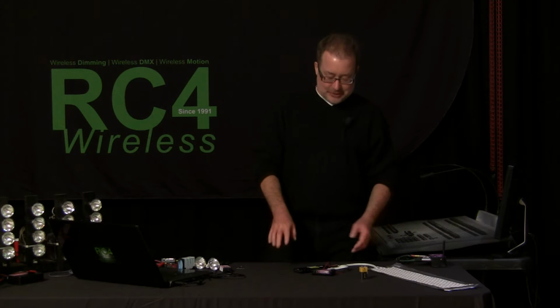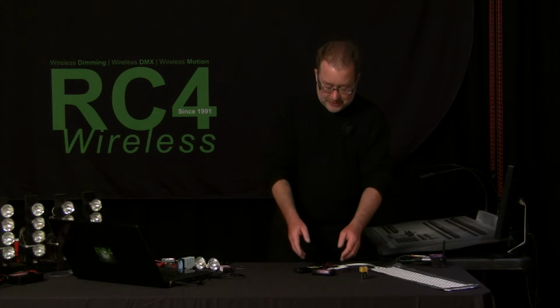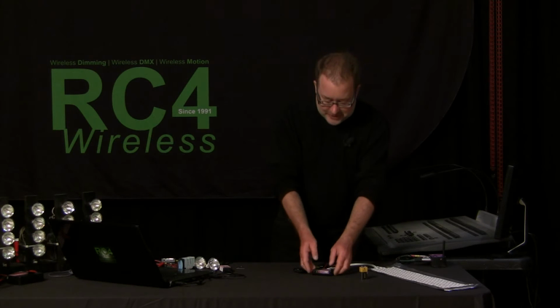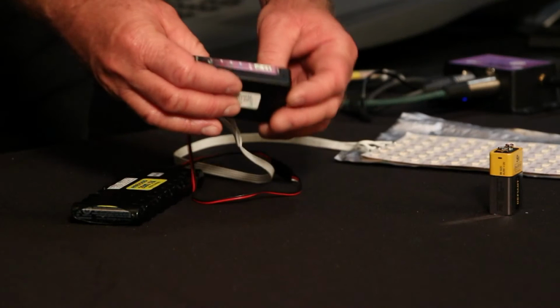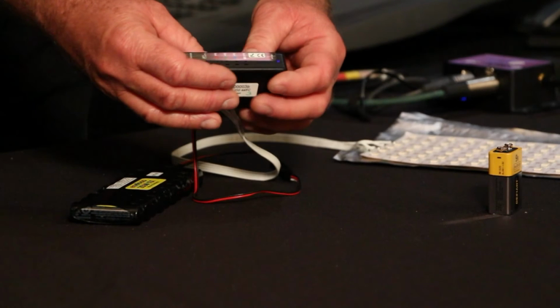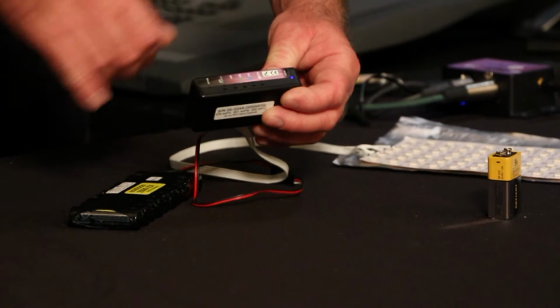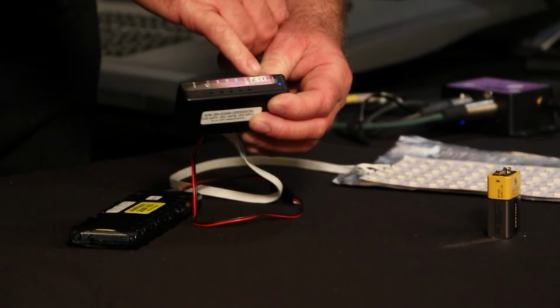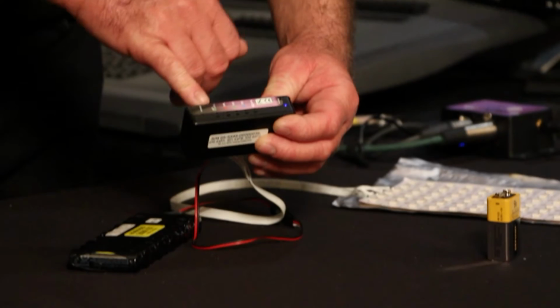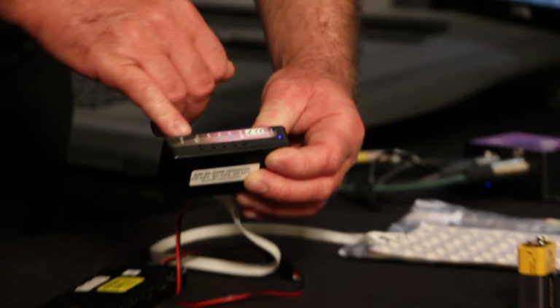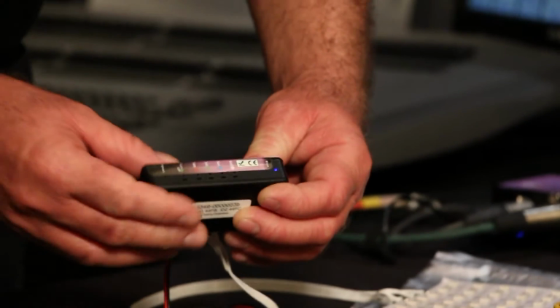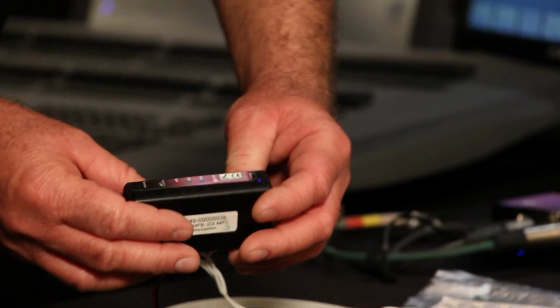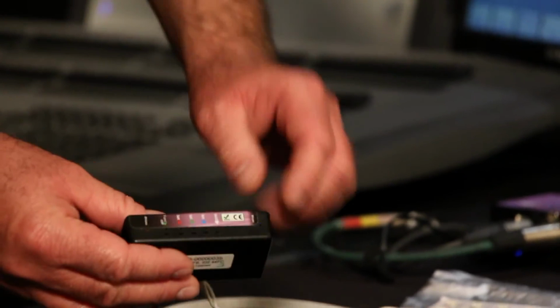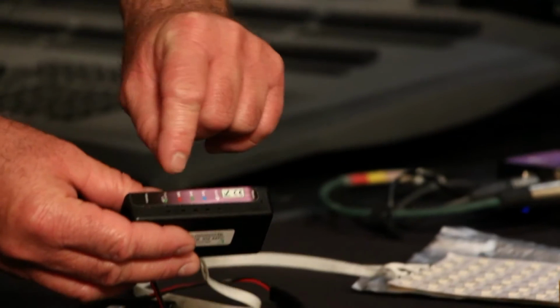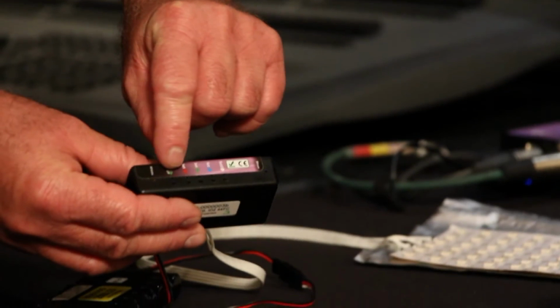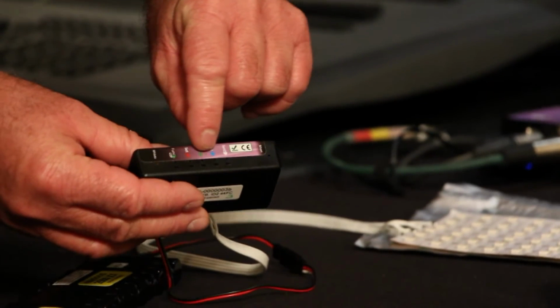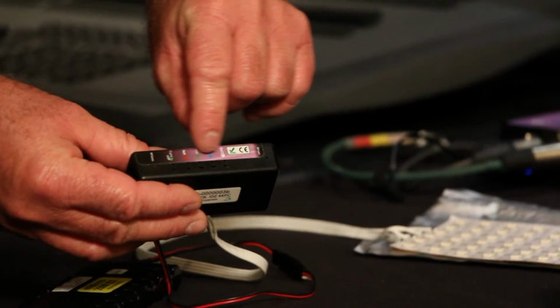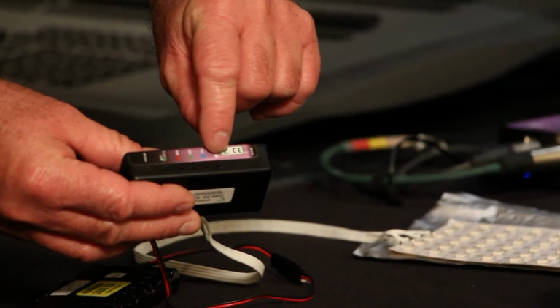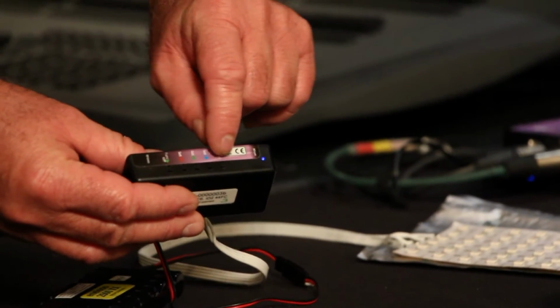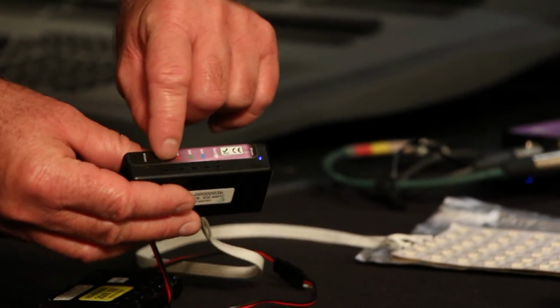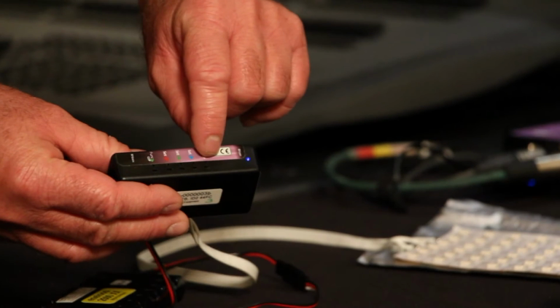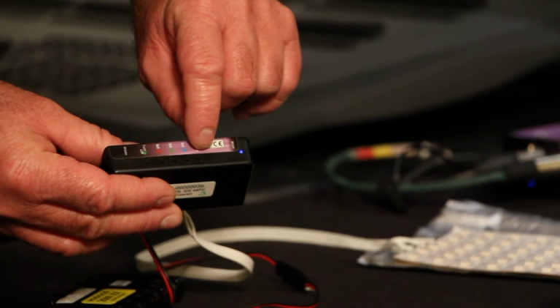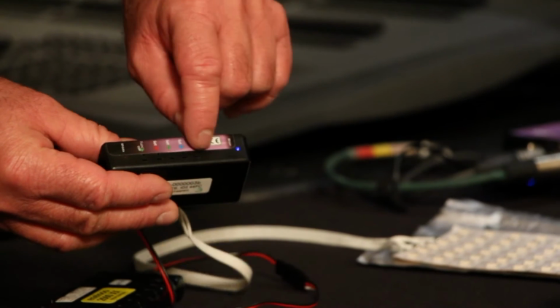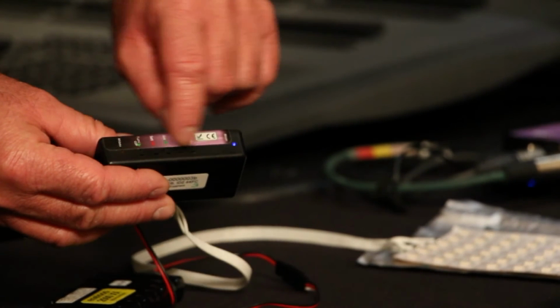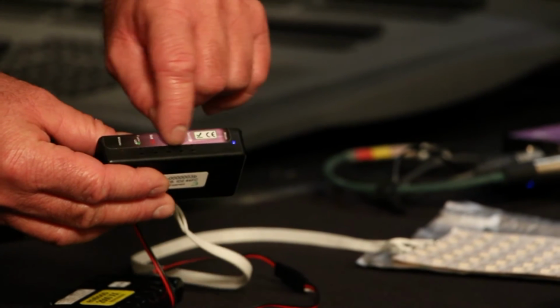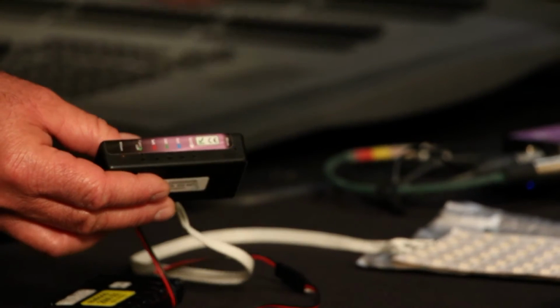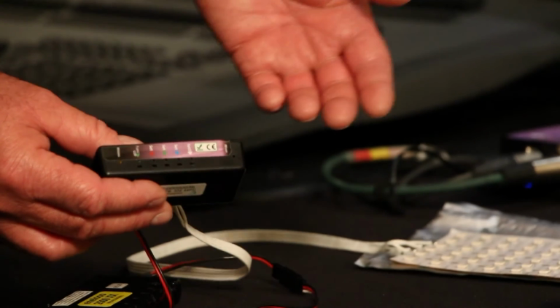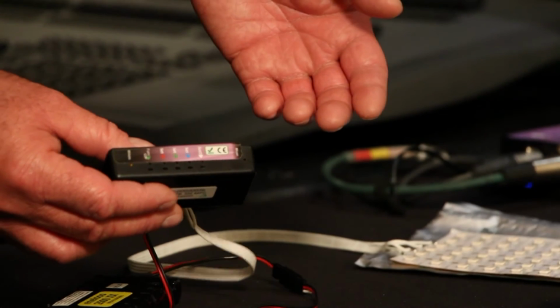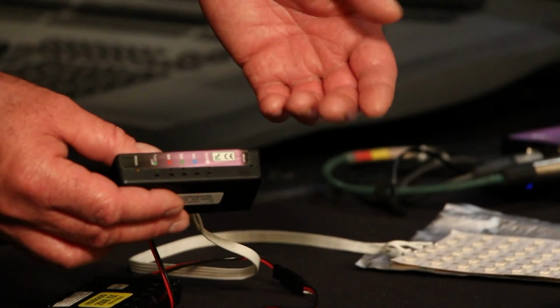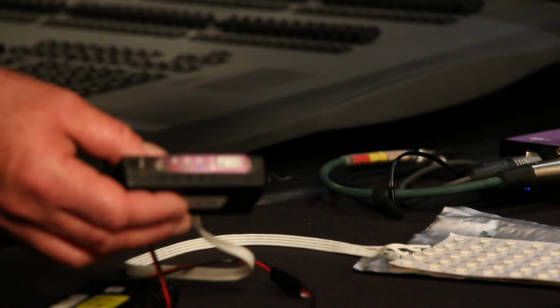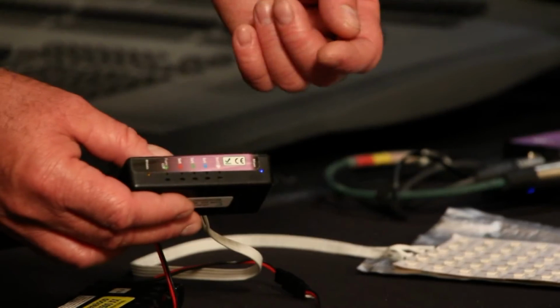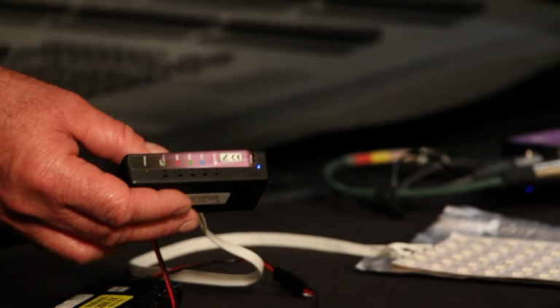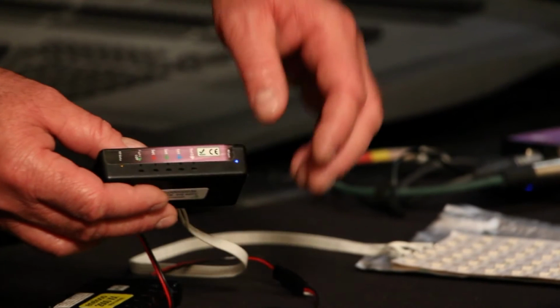So here we are with the DMX4 DIM — we've got four dimmer channels. For each channel, we have an LED indicator for its output level, and we have a set button that allows us to assign, with RC4 OneTouch, any DMX channel to a dimmer.